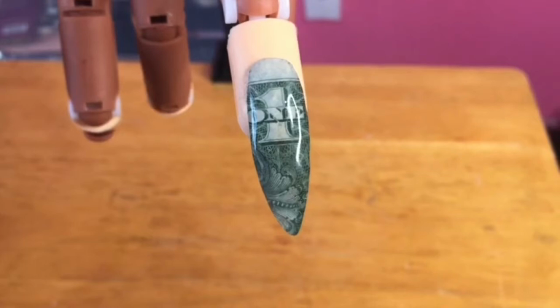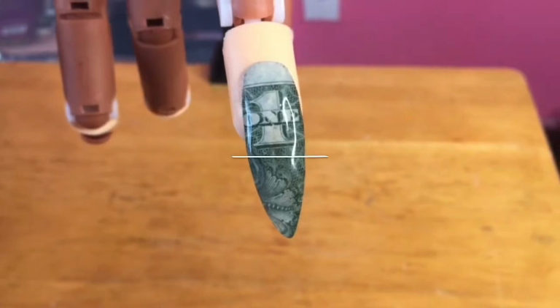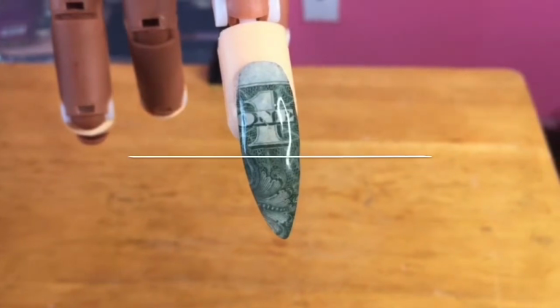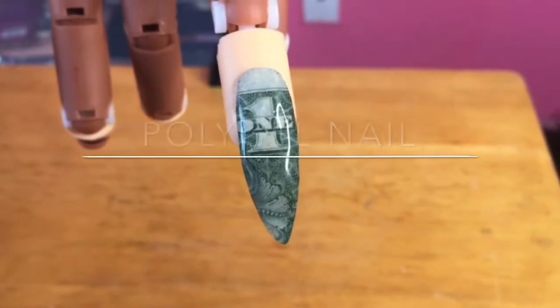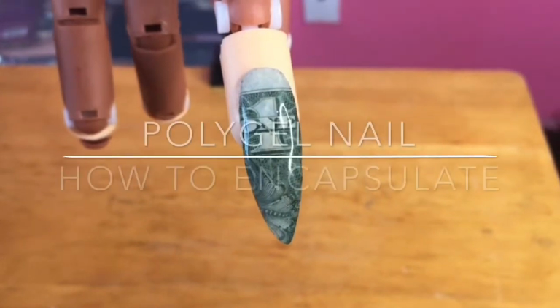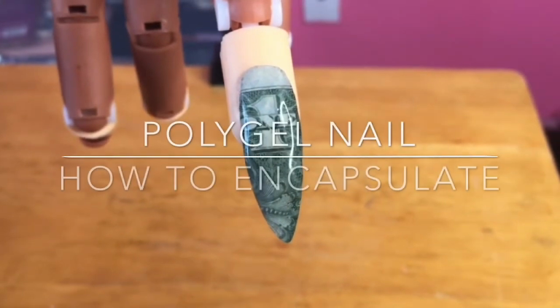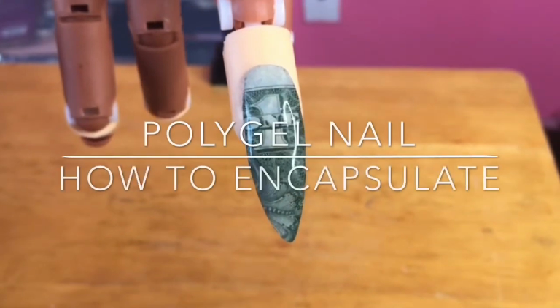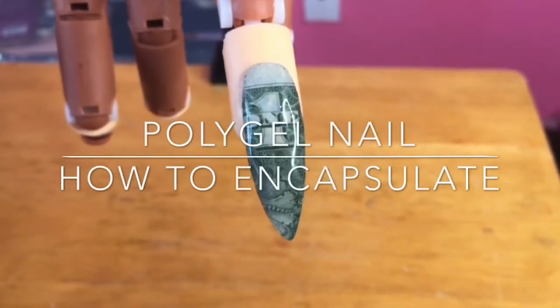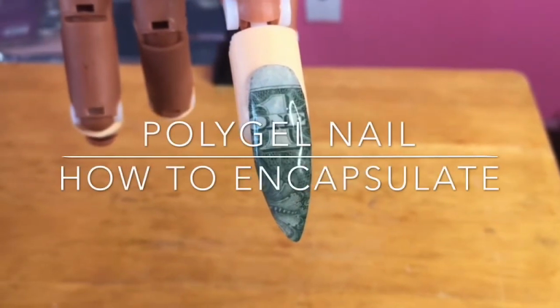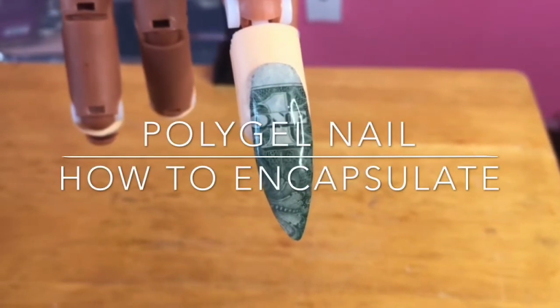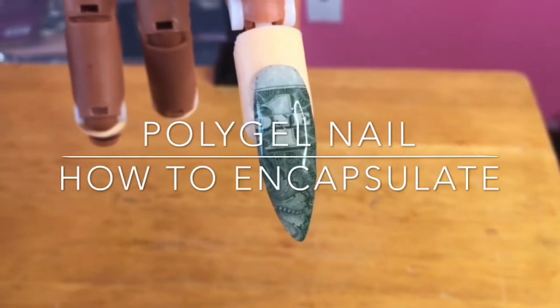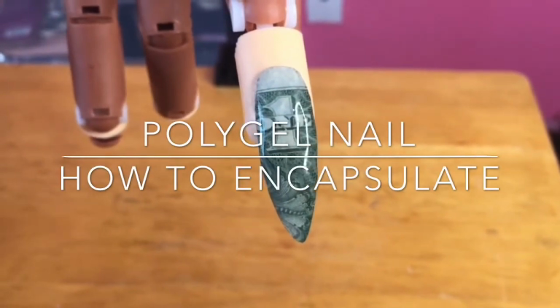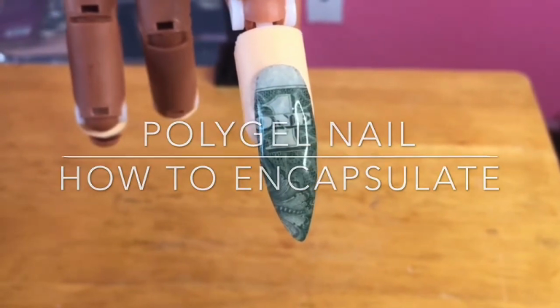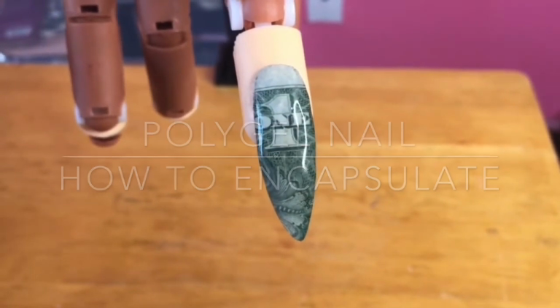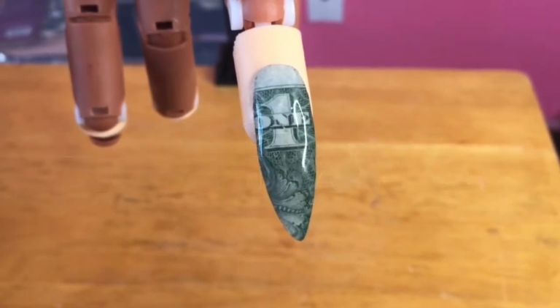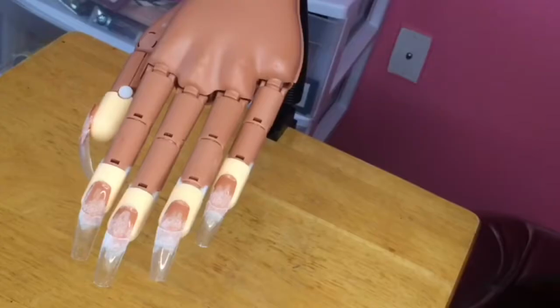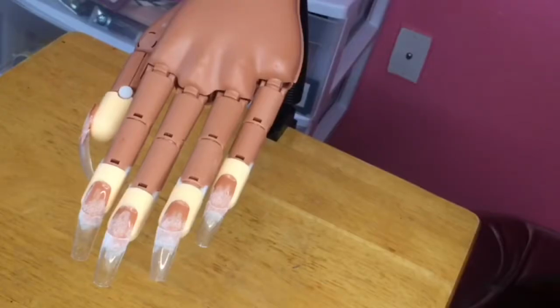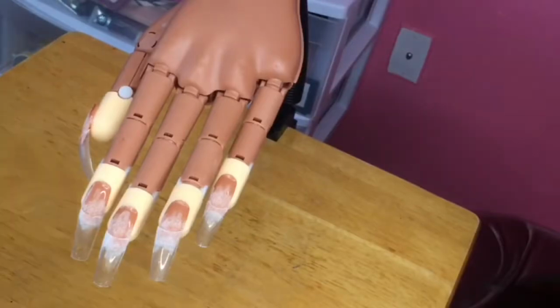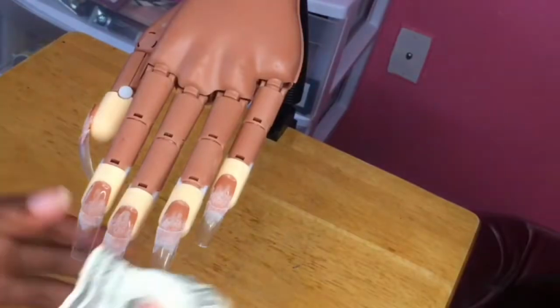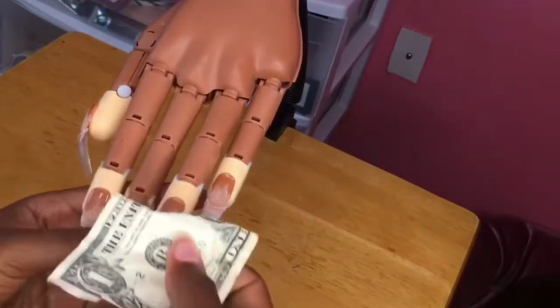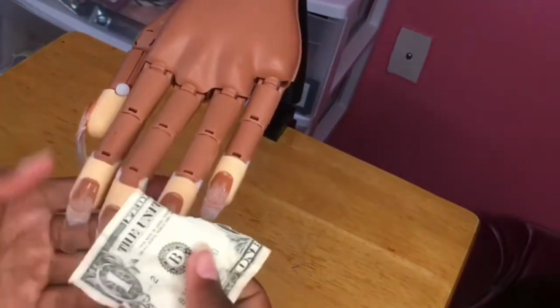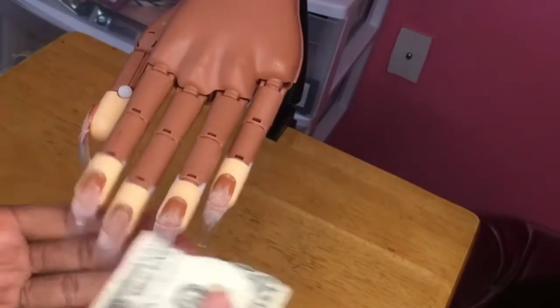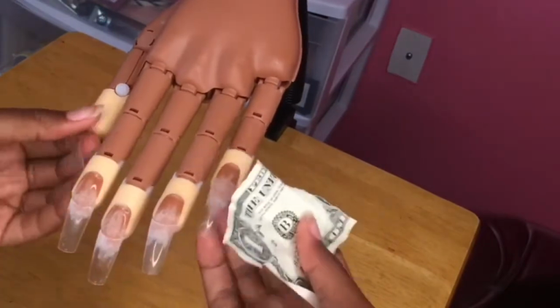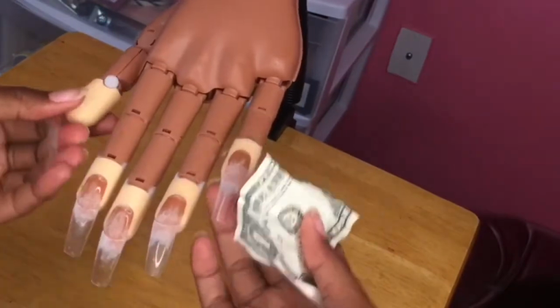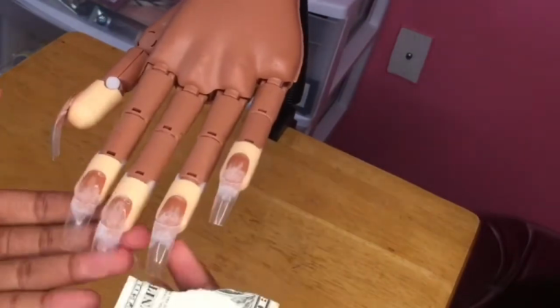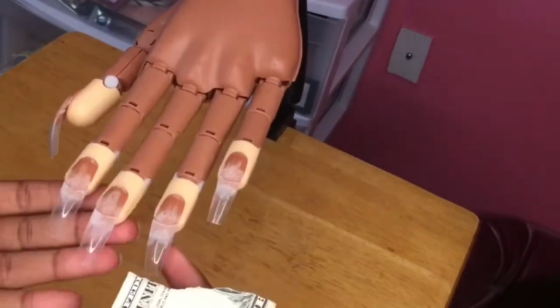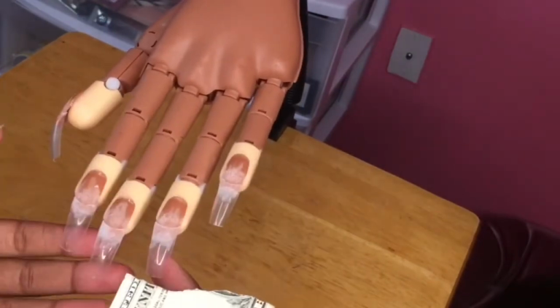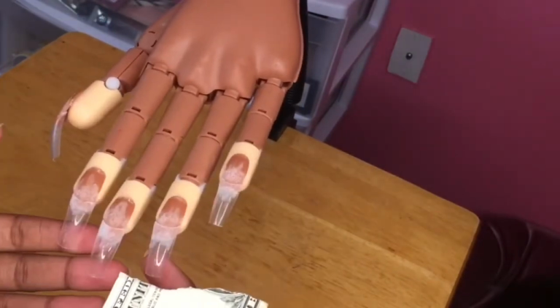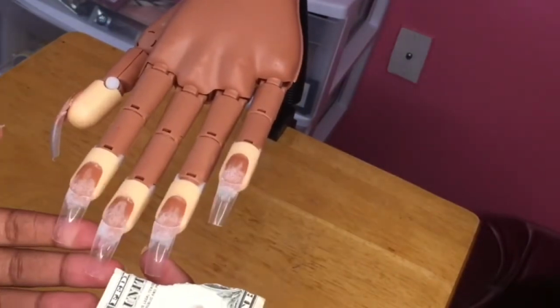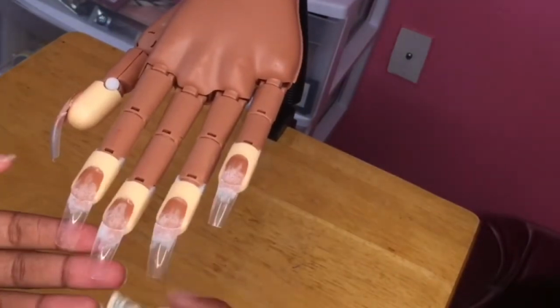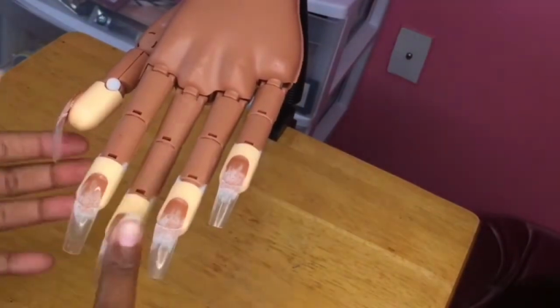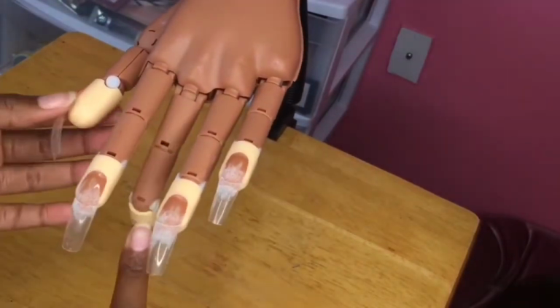Hello guys and girls and welcome back to the beauty empire for the beauty that is you. Today I'm going to be showing you guys how to encapsulate a dollar onto a nail.